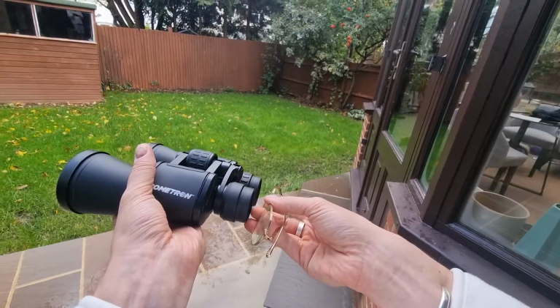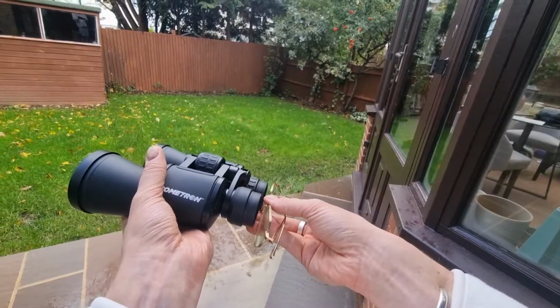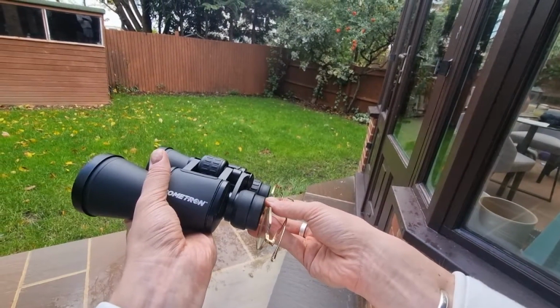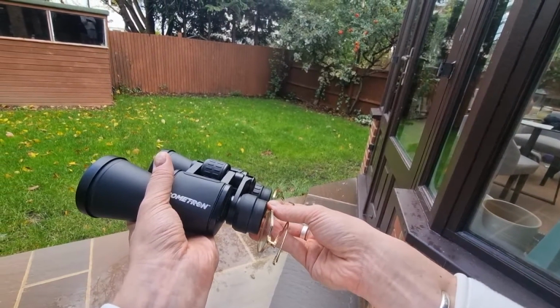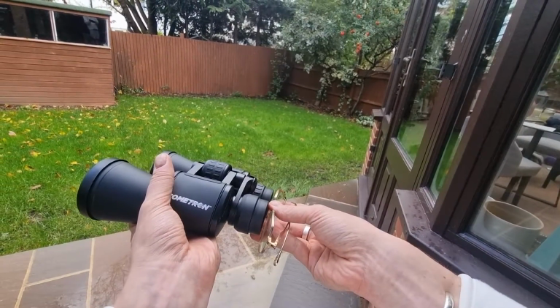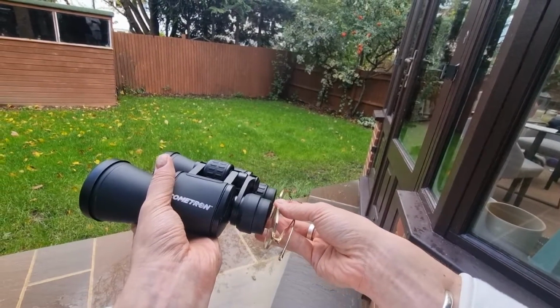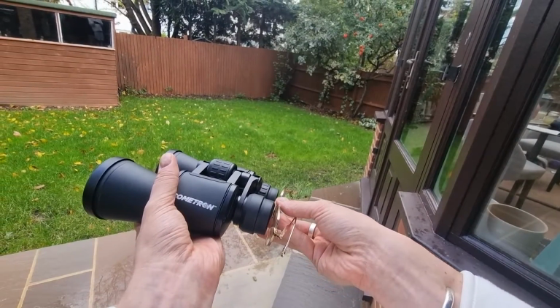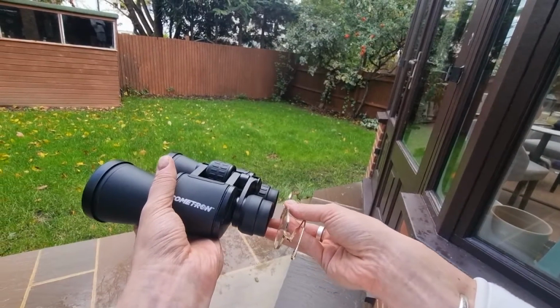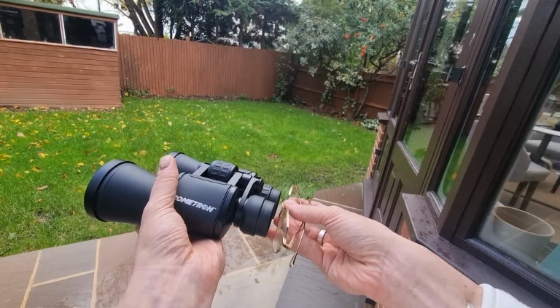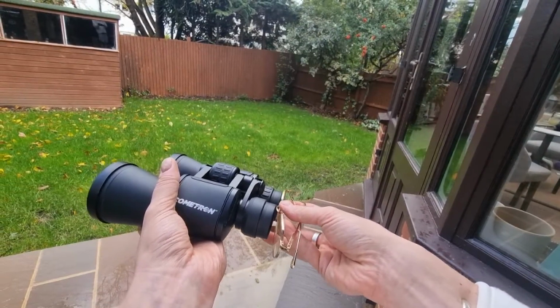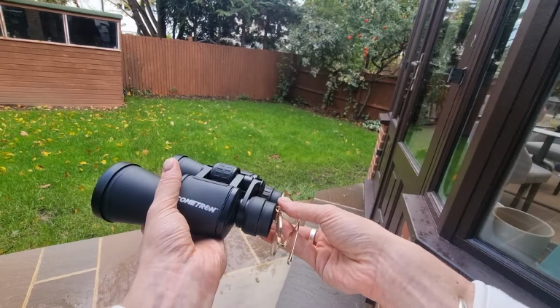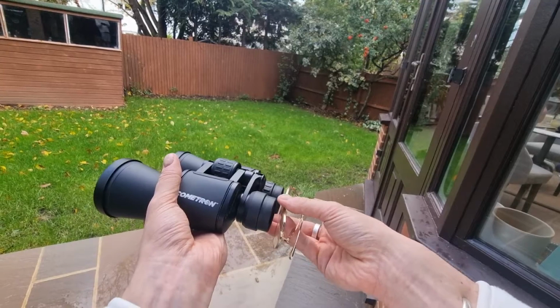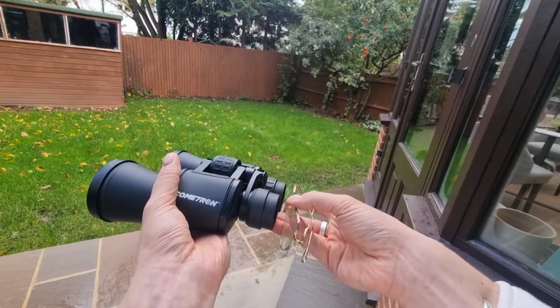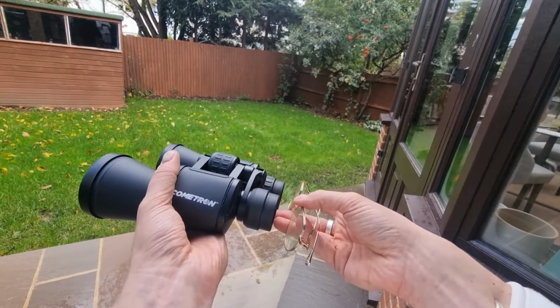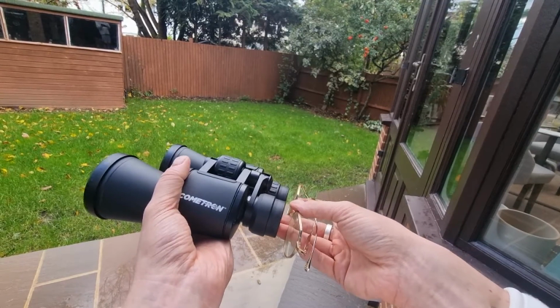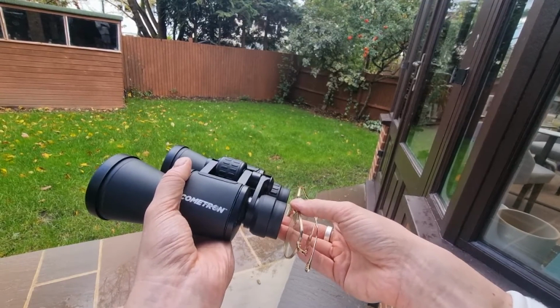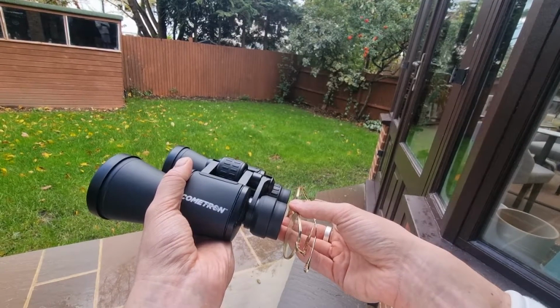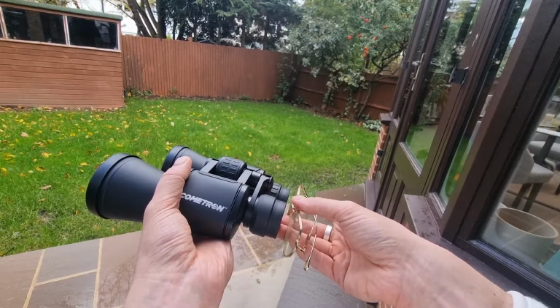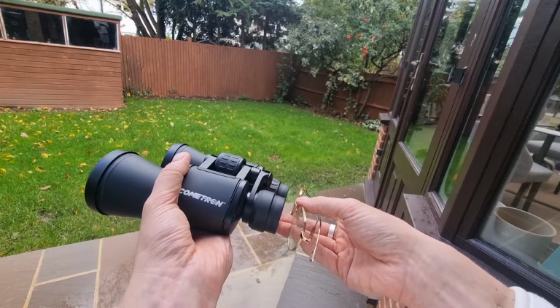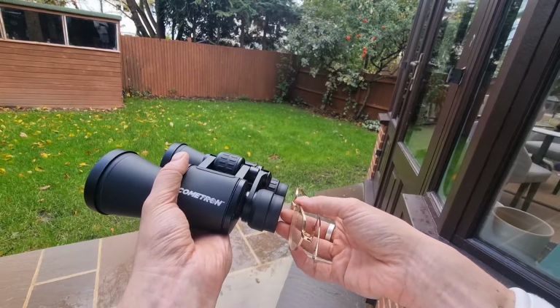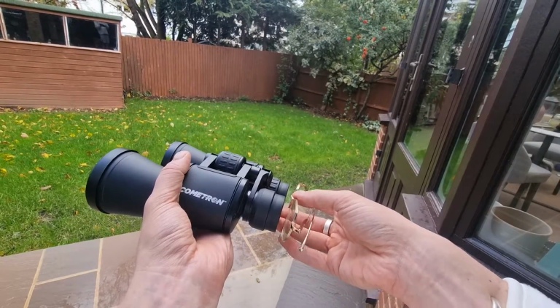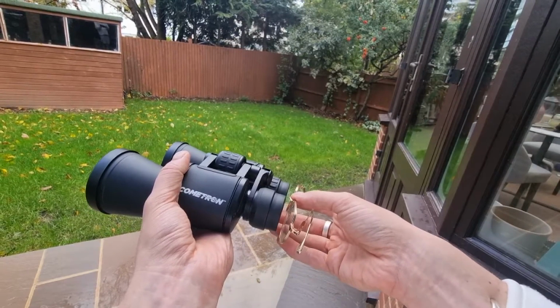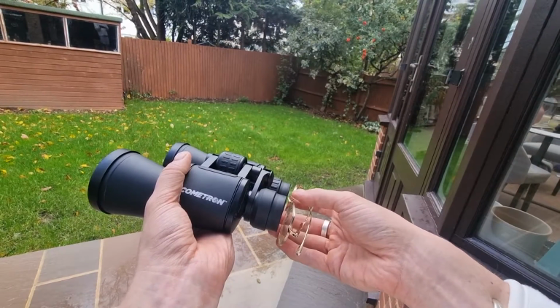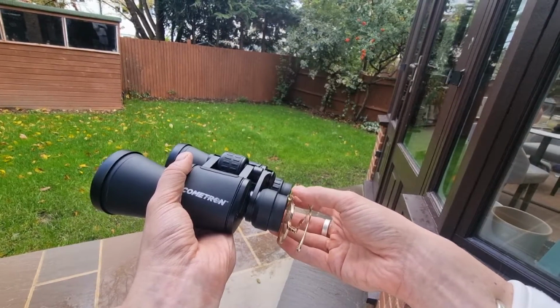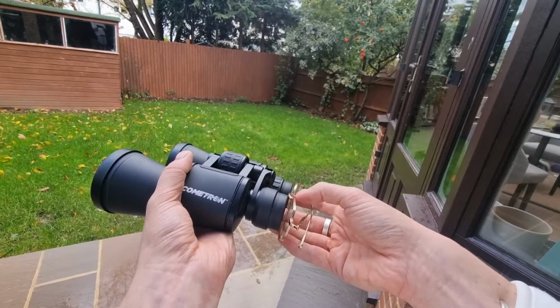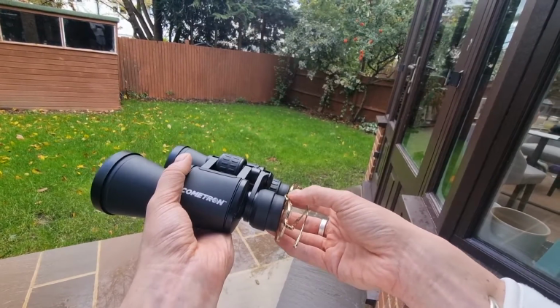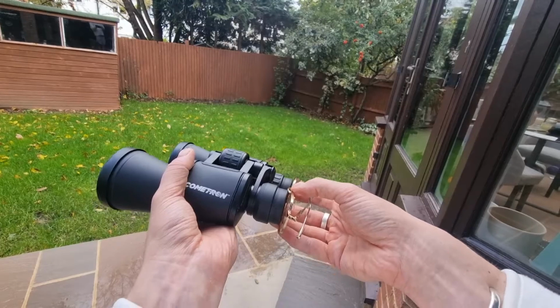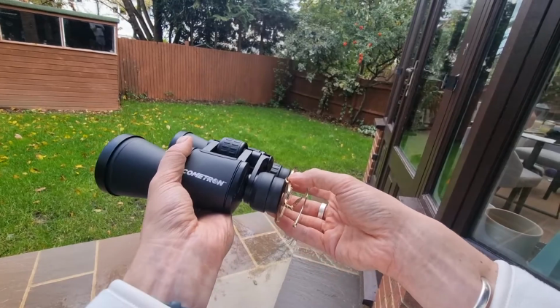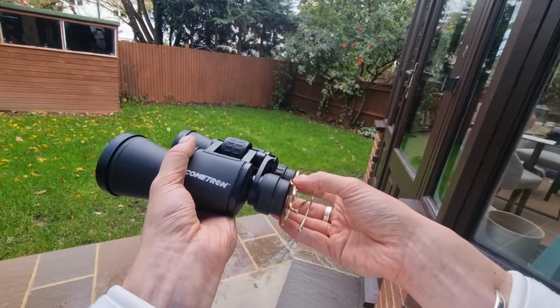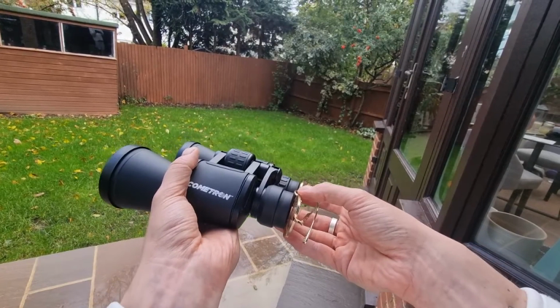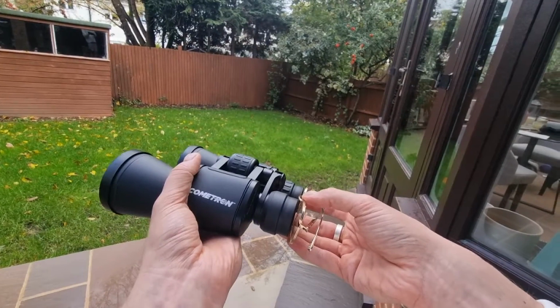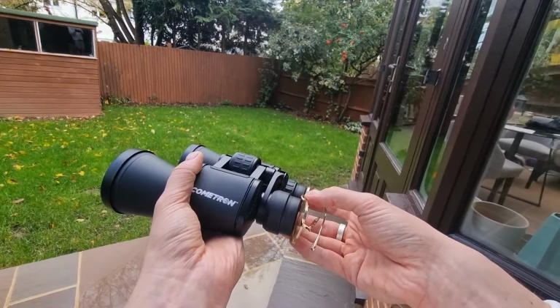If you imagine this — the eyepiece is obviously pressed against the eye. When you're wearing glasses there's additional space between your eye and the eyepiece, and that's essentially what eye relief accounts for.